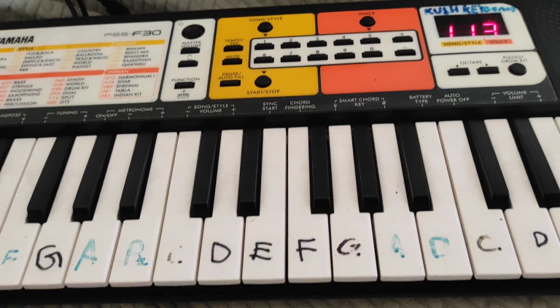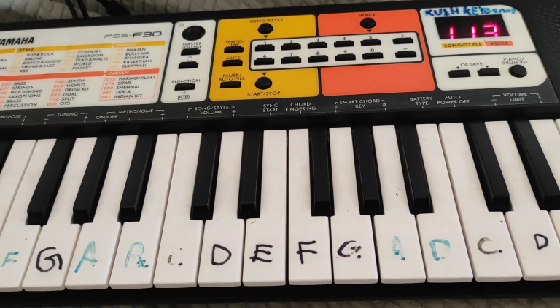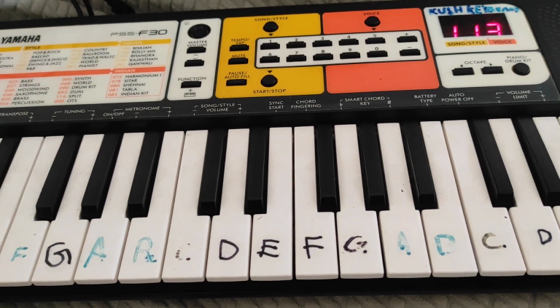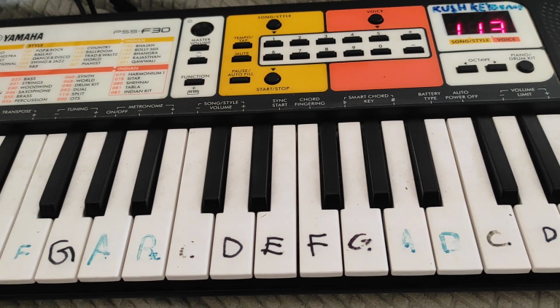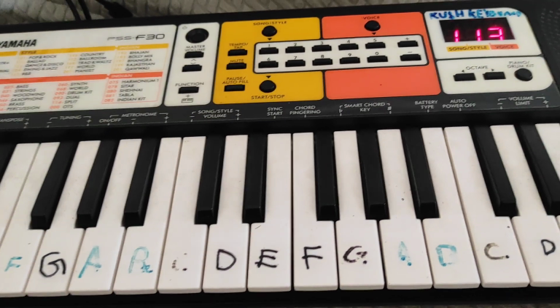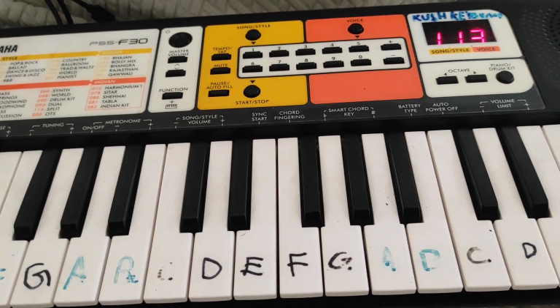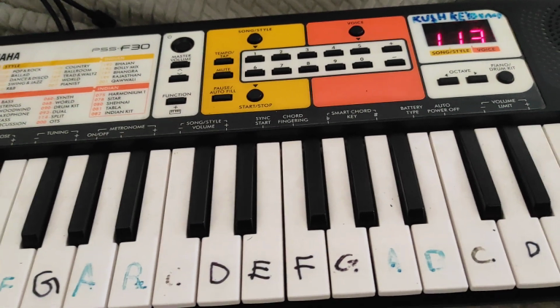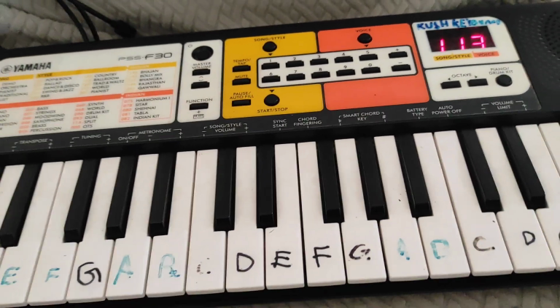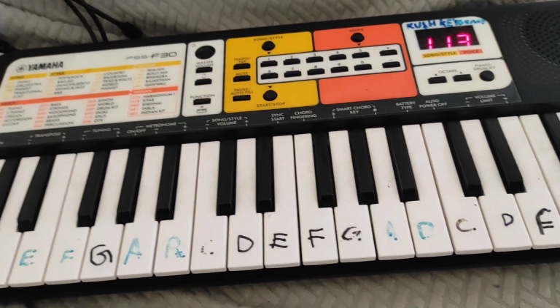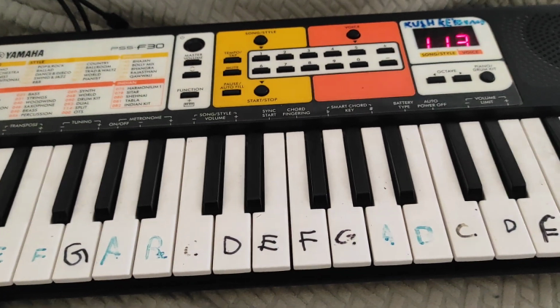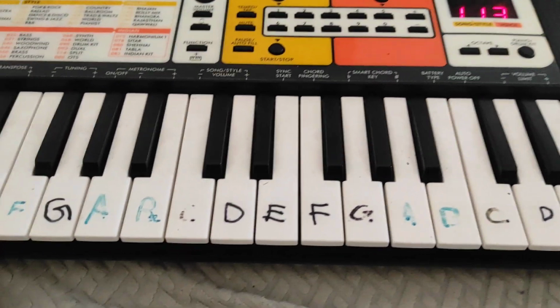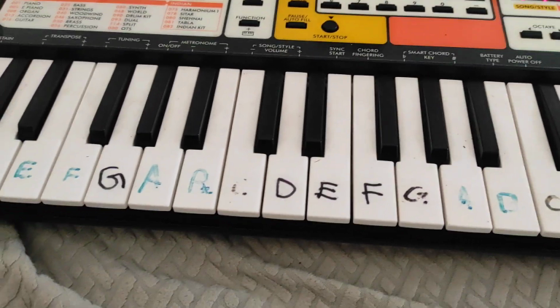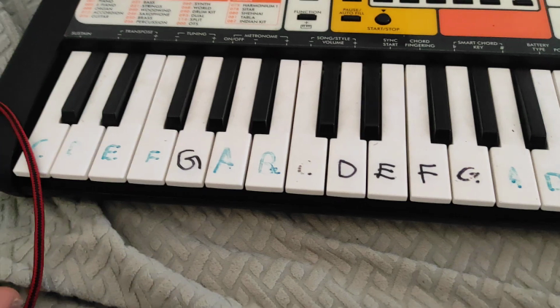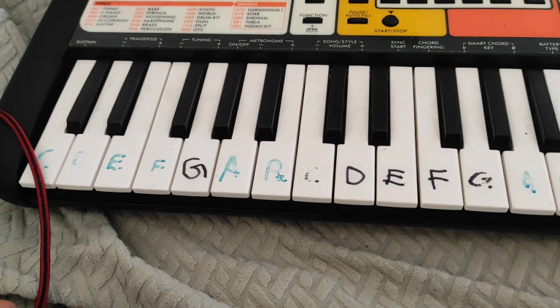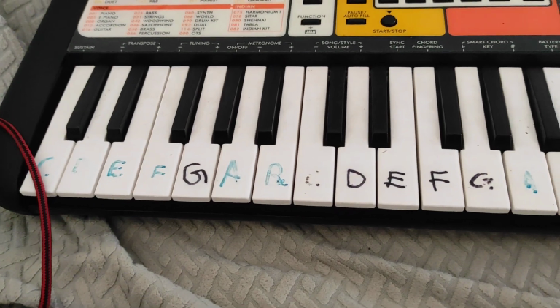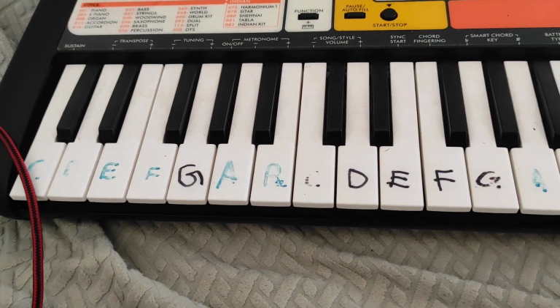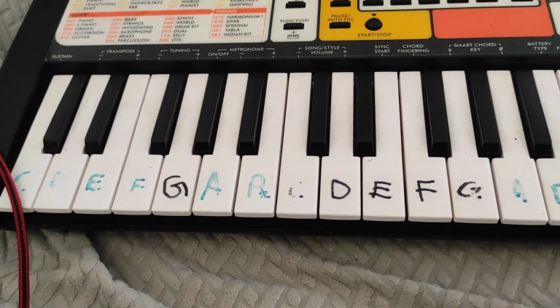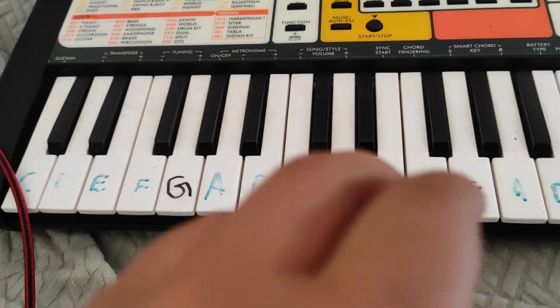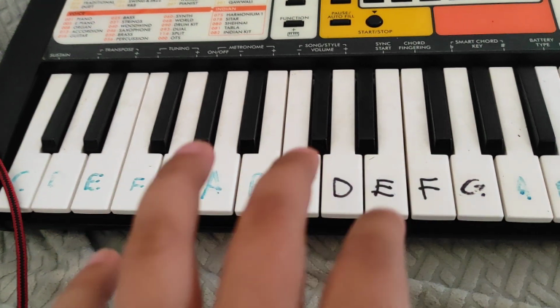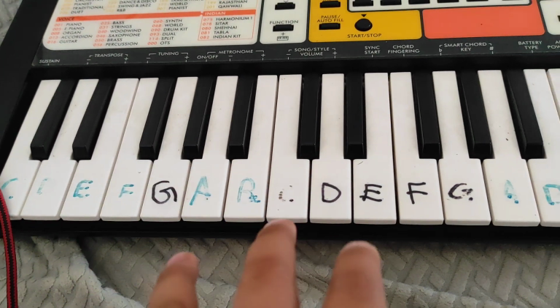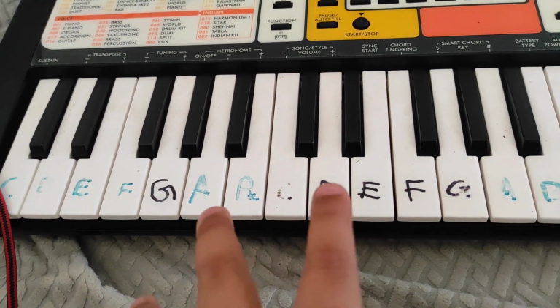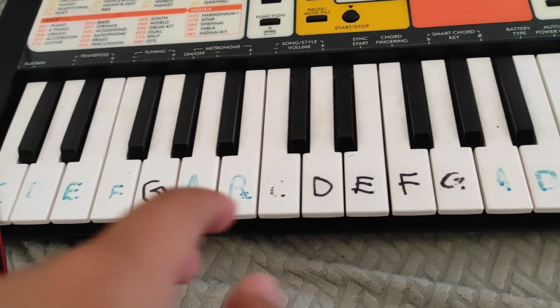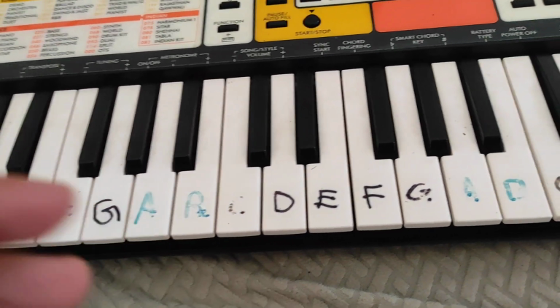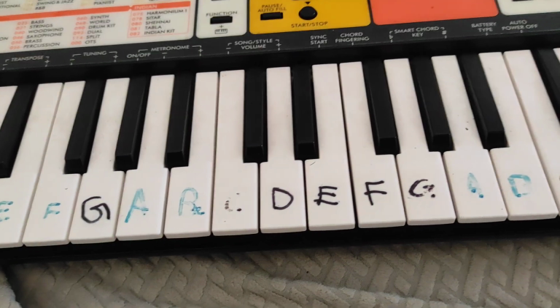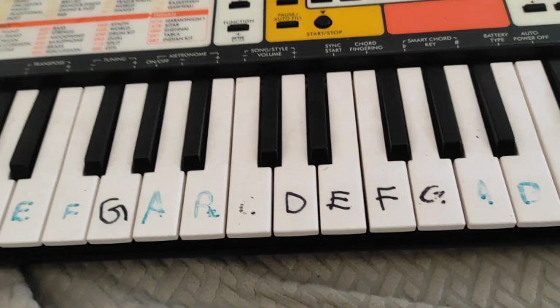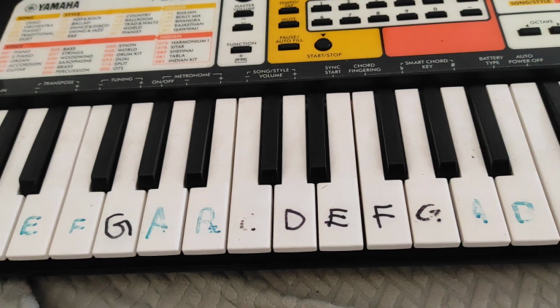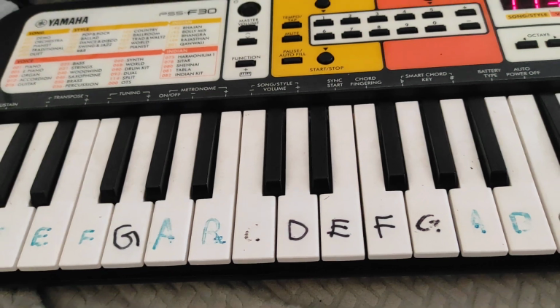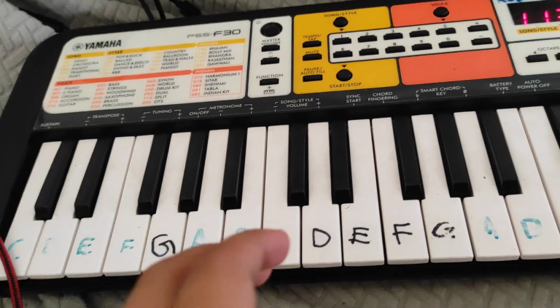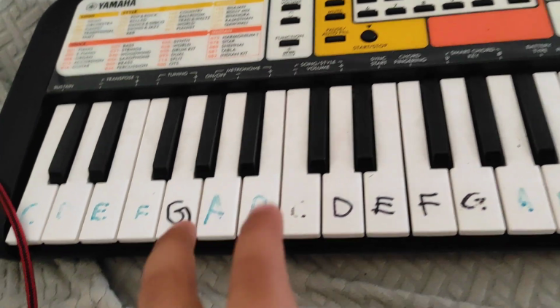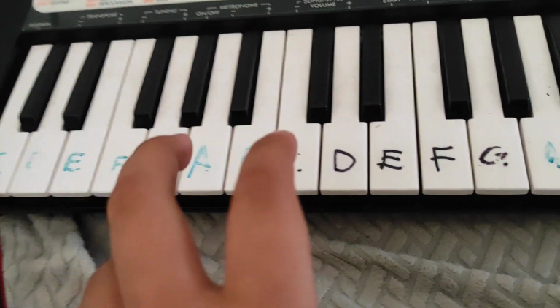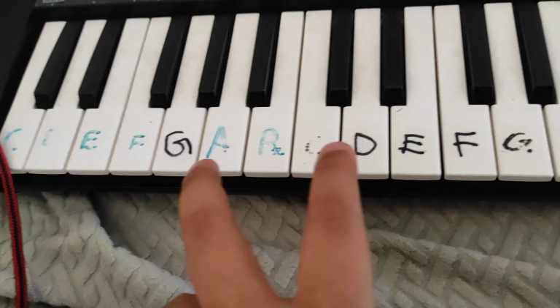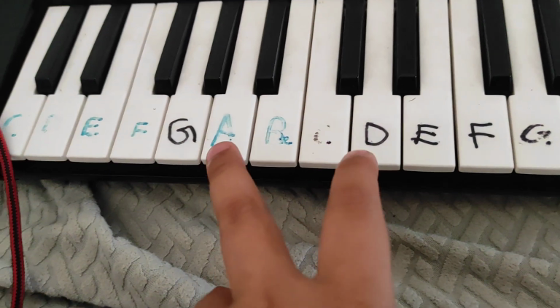Hey guys, welcome to another tutorial about another song. This one will be about Interstellar — pretty sure all of you guys know it, so let's get started.